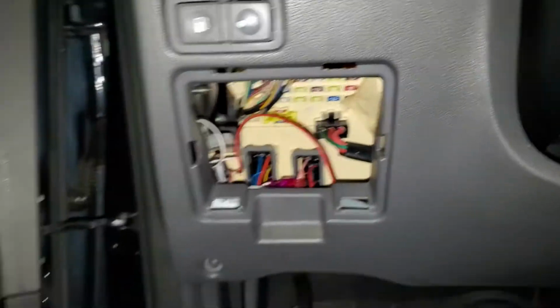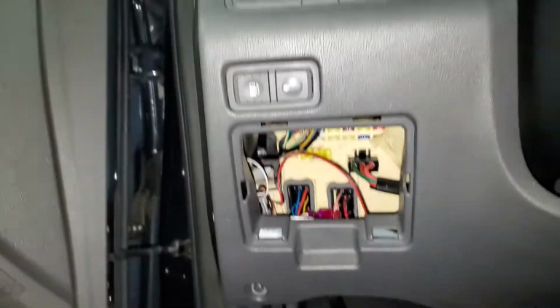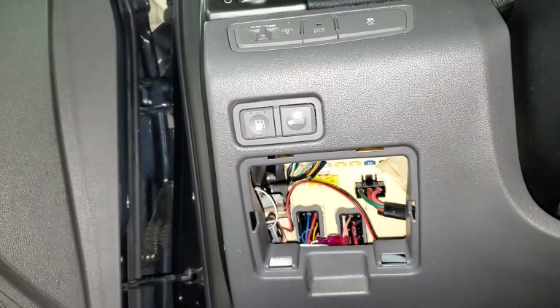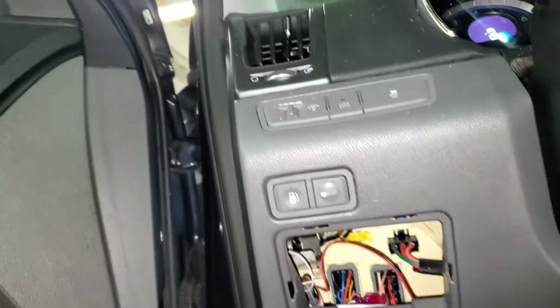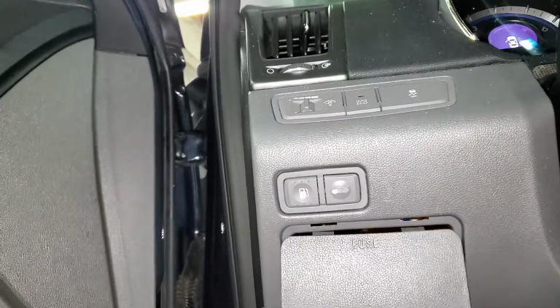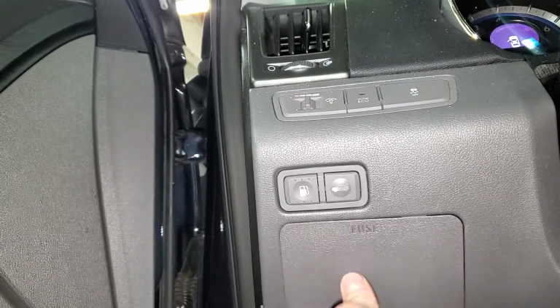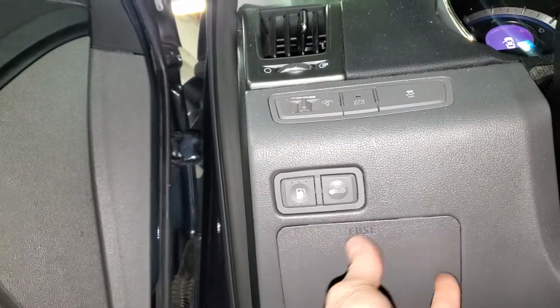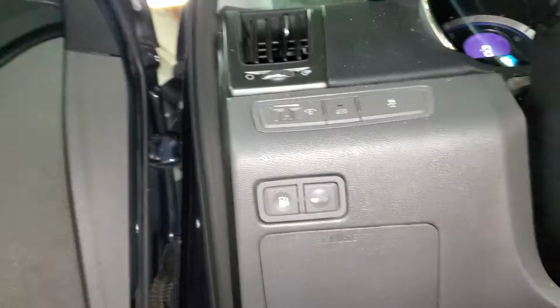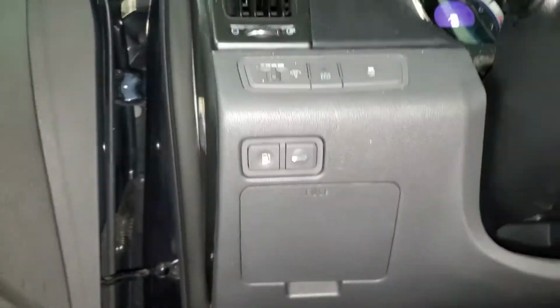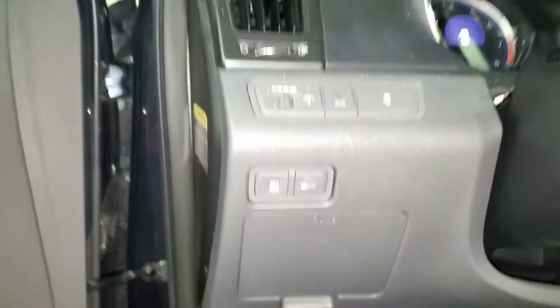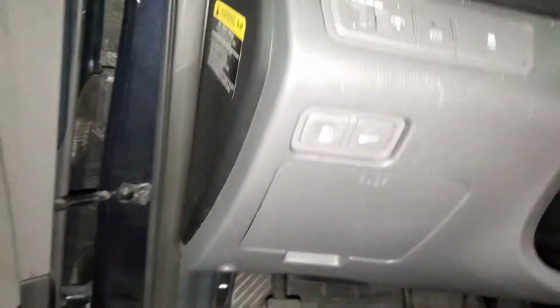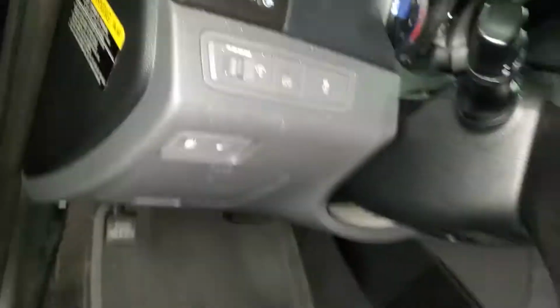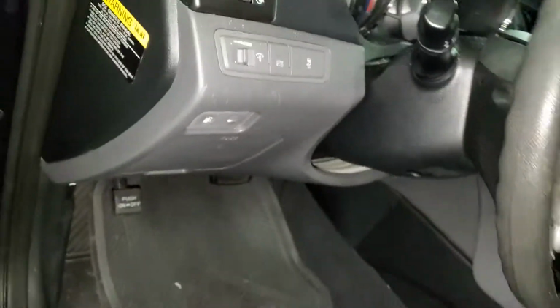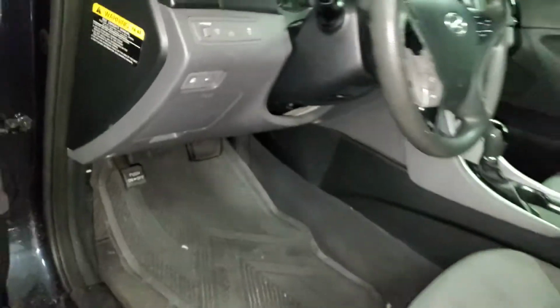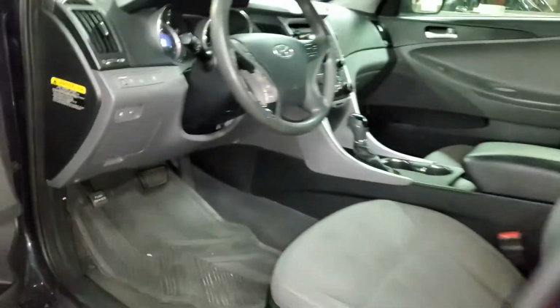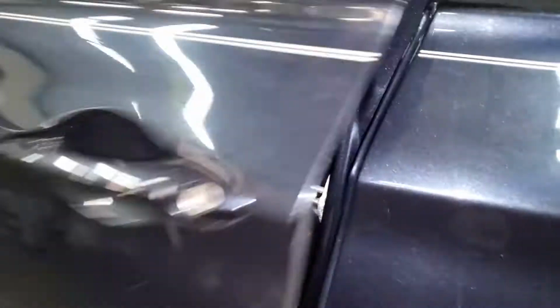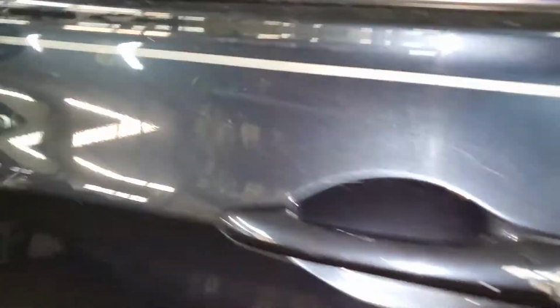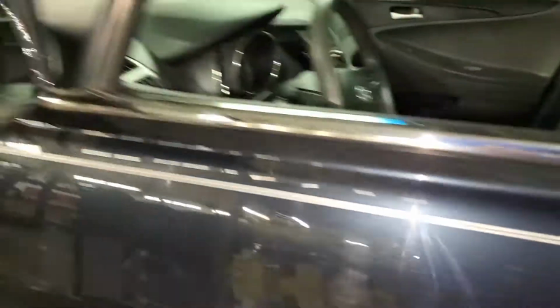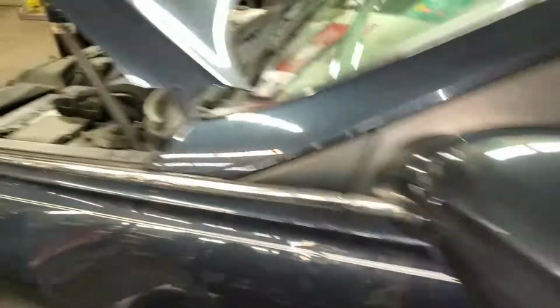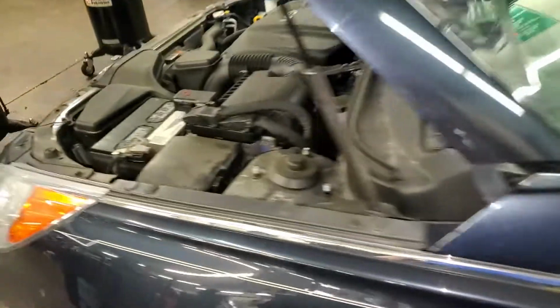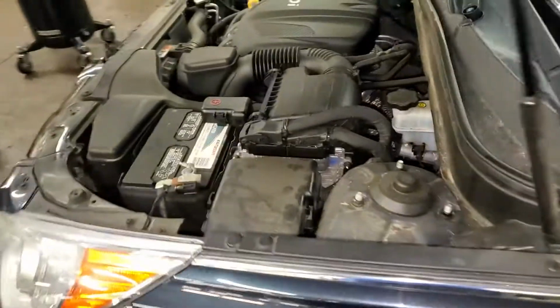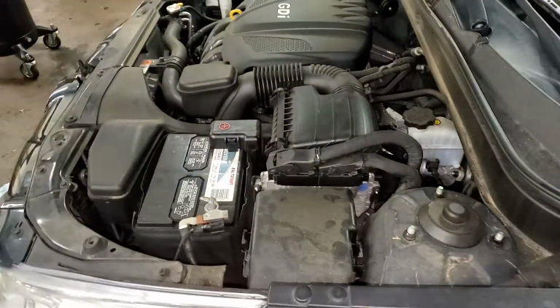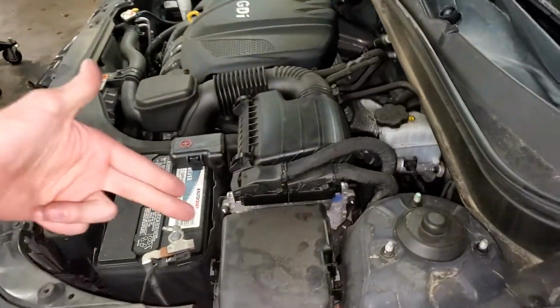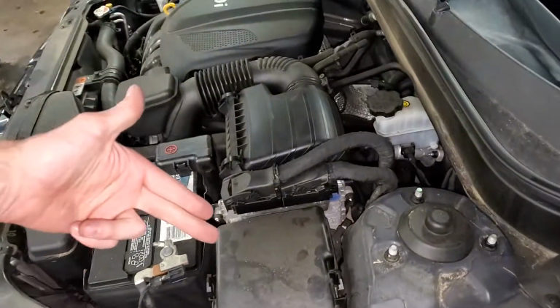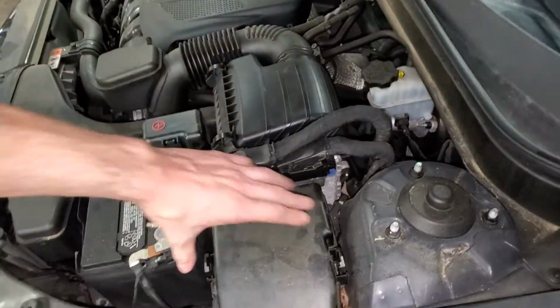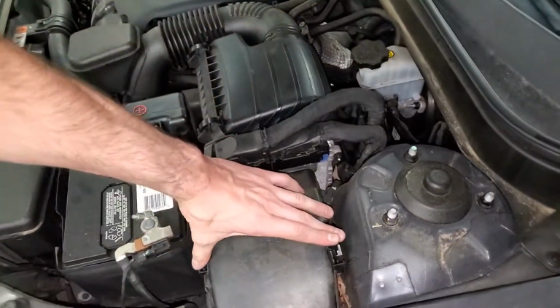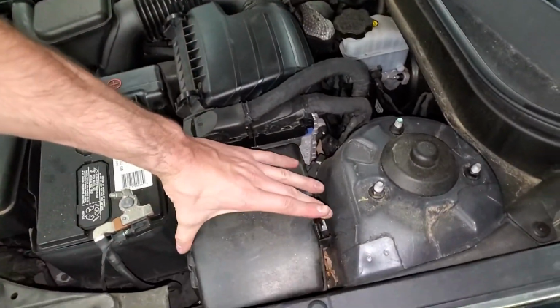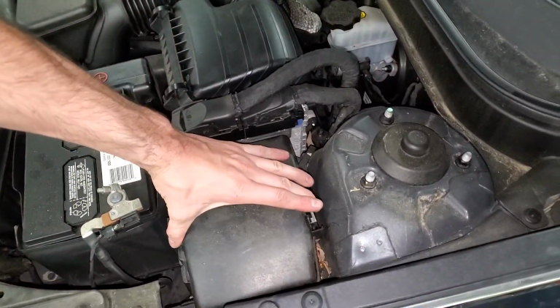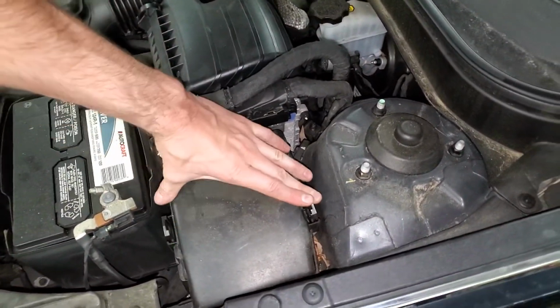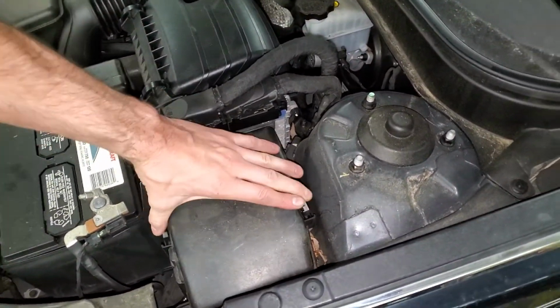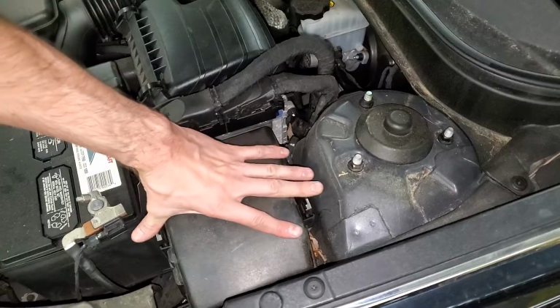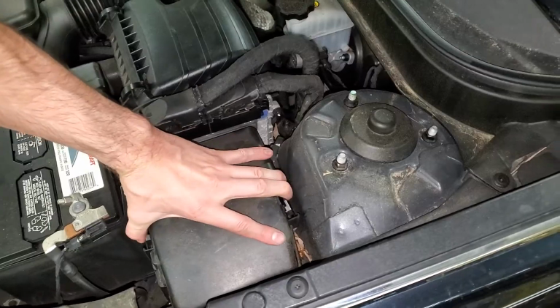There are more fuses and some relays under the hood. In the fuse box that's here, you open it by squeezing these tabs on either end and pulling straight up.